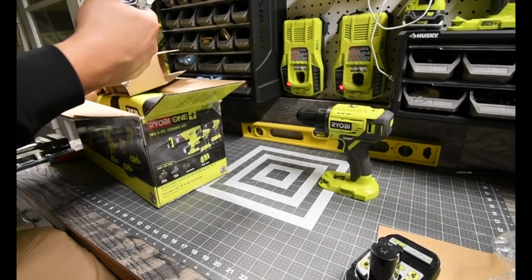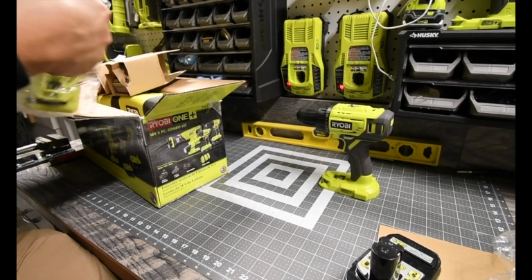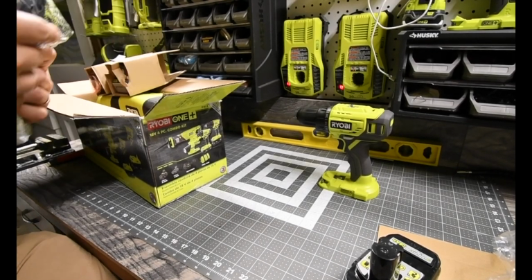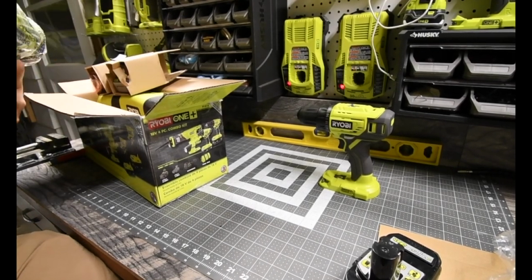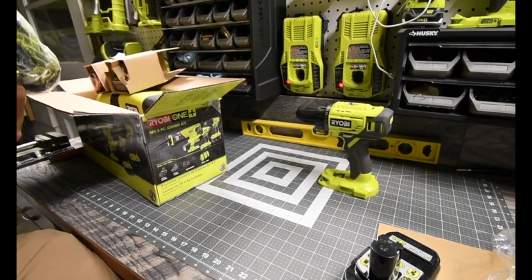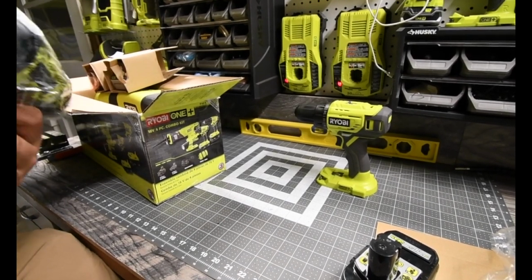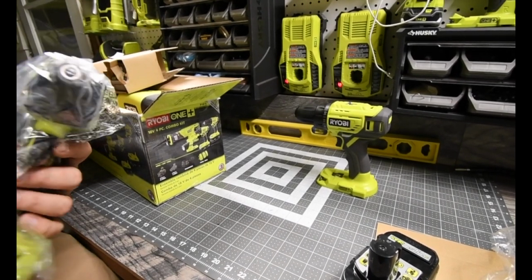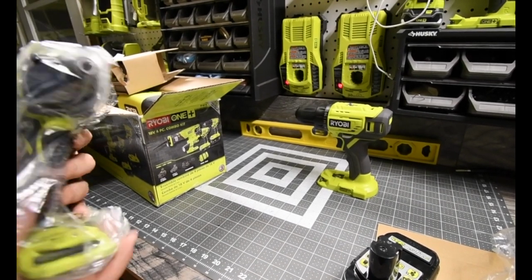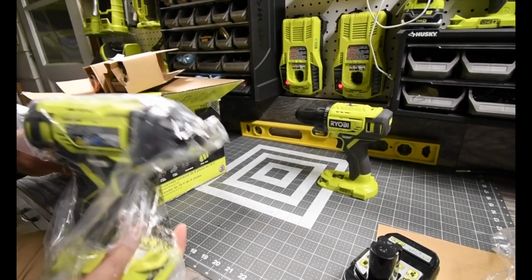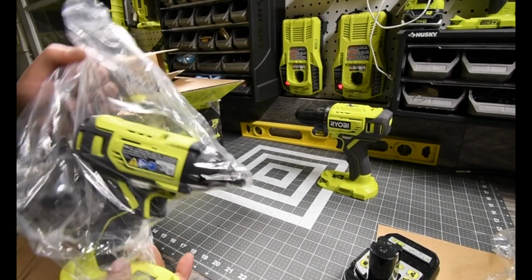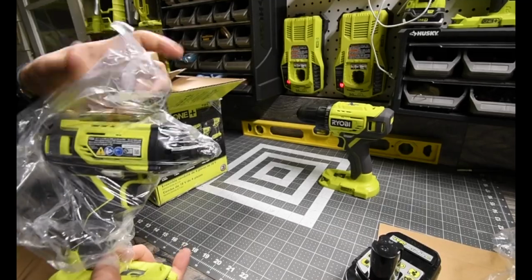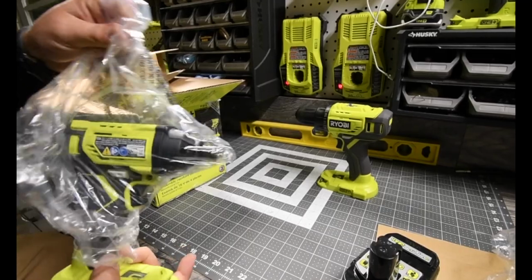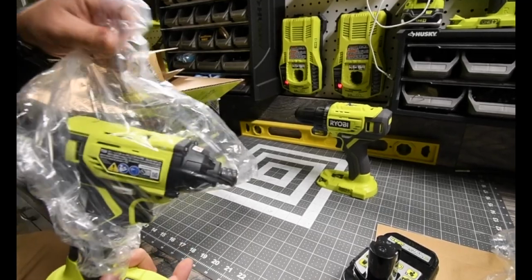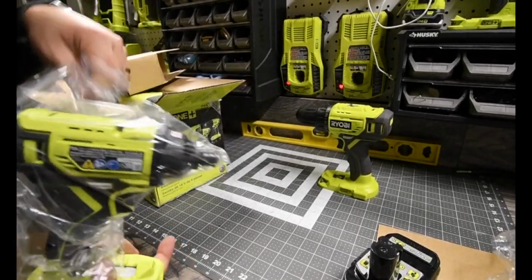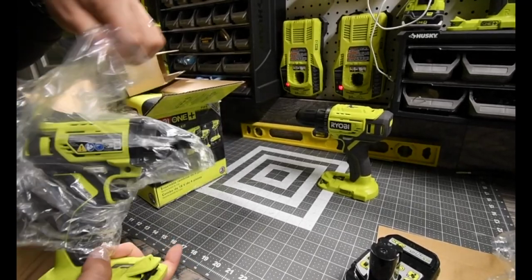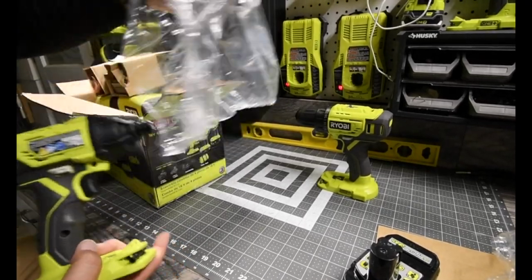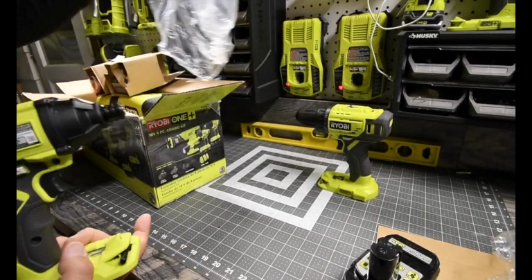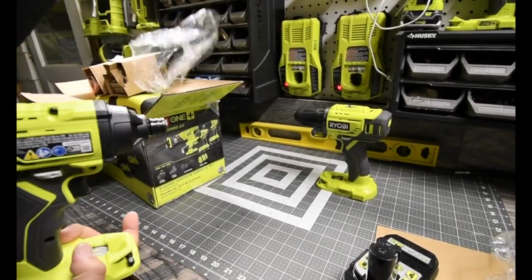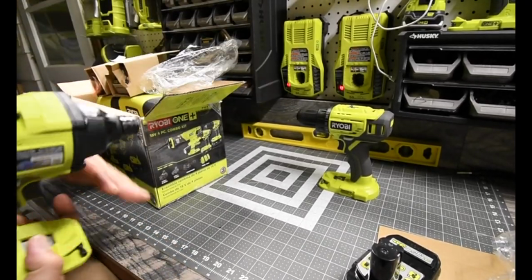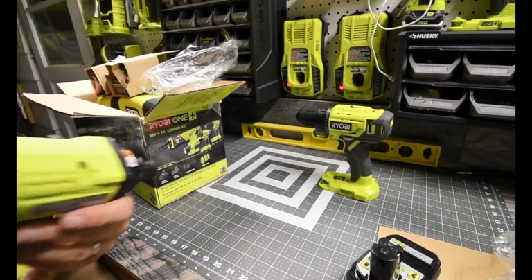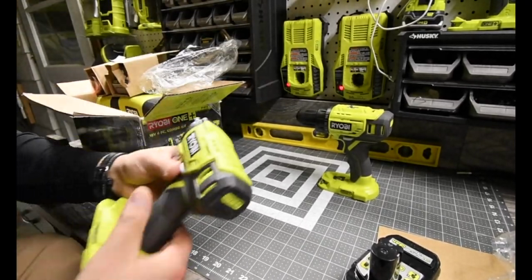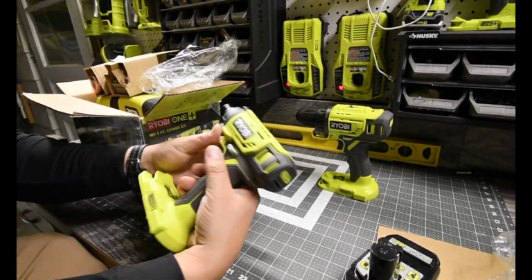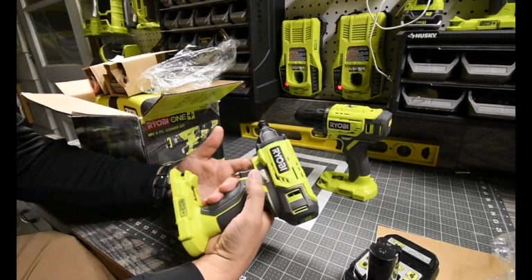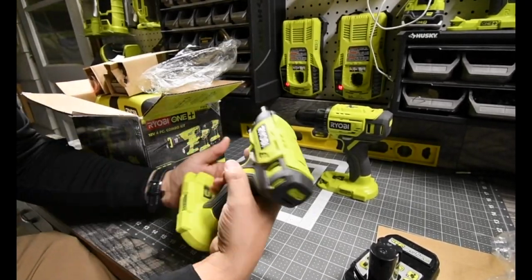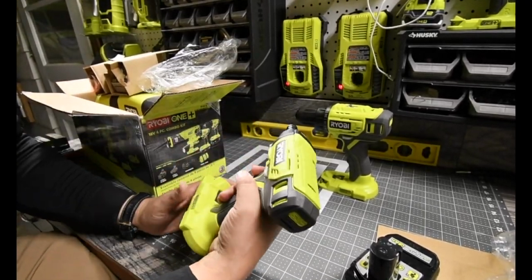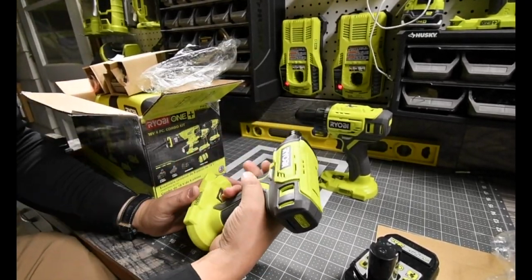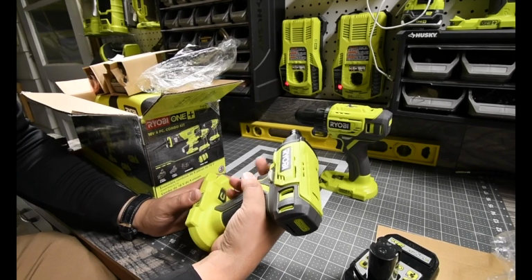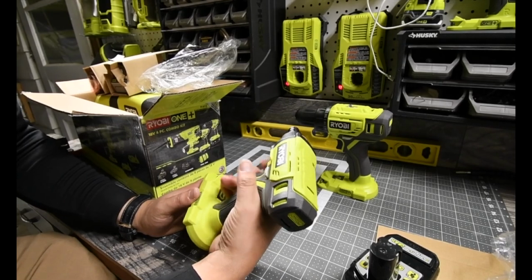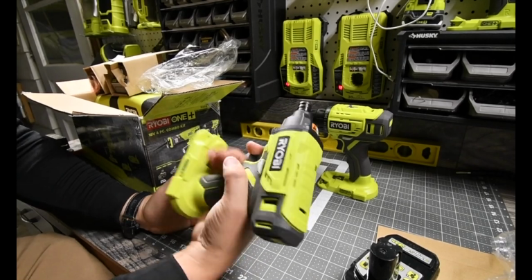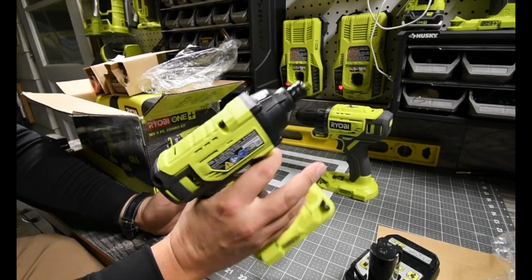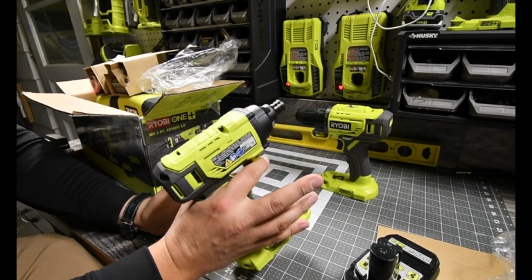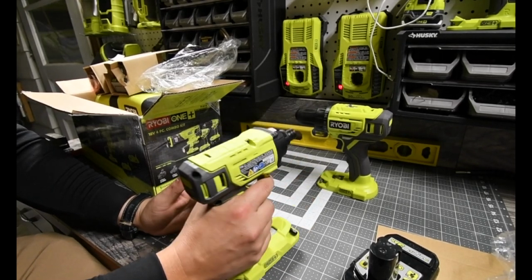Next we have the impact. That's actually beefier than I thought it would be. That is beefier than I thought it would be. That feels good in the hand.